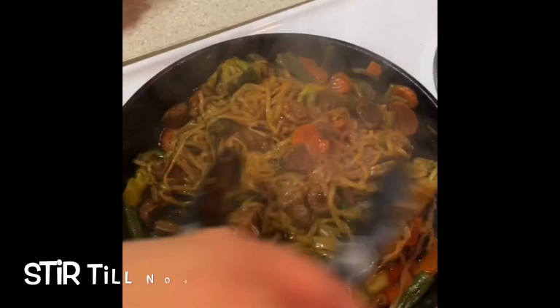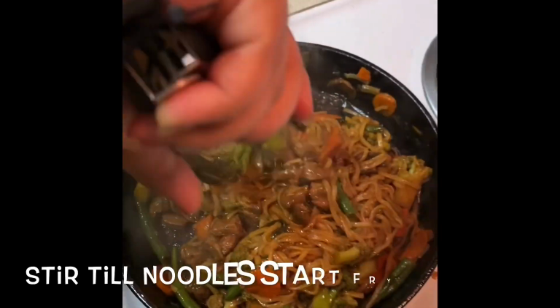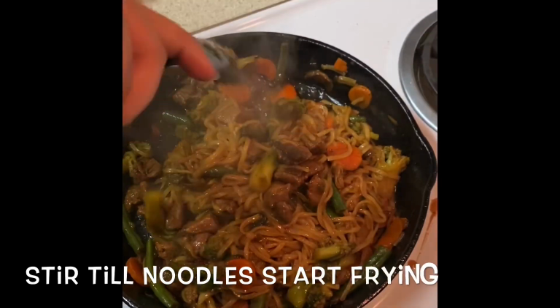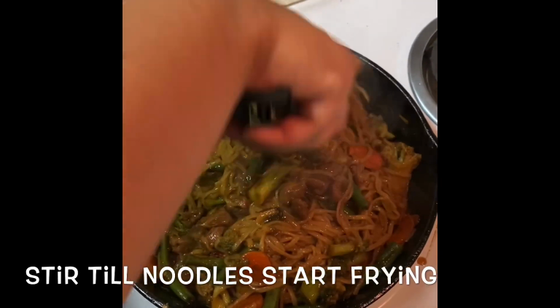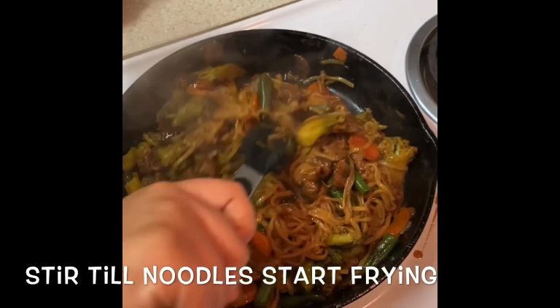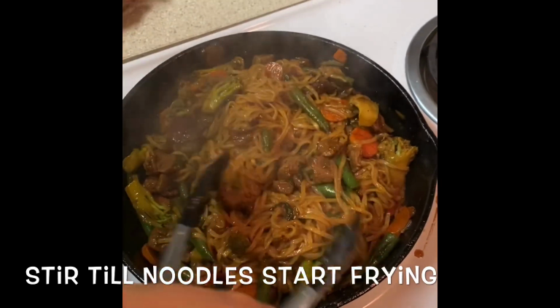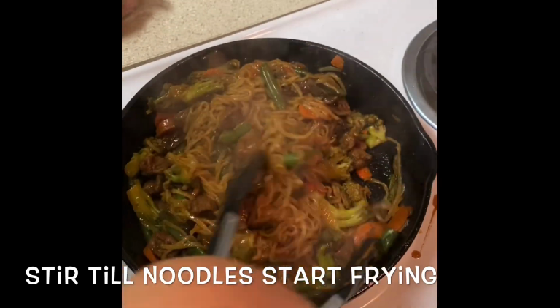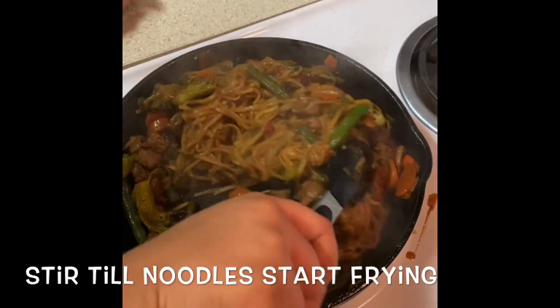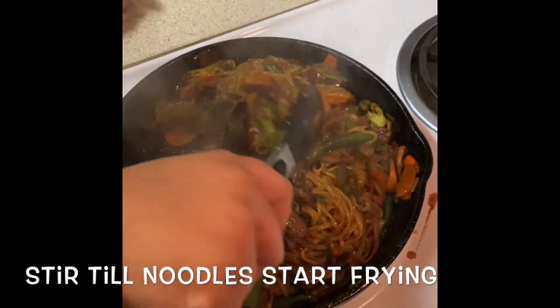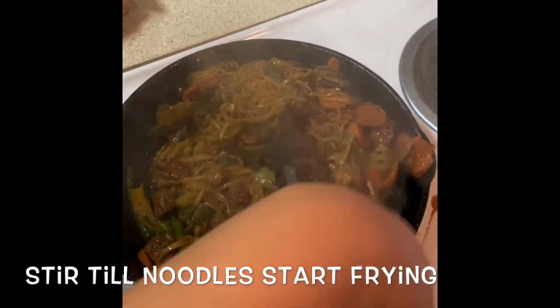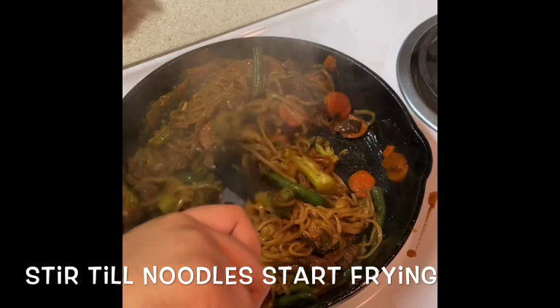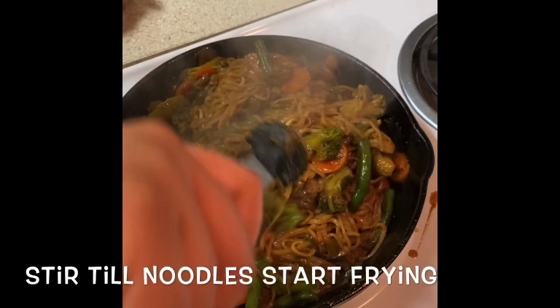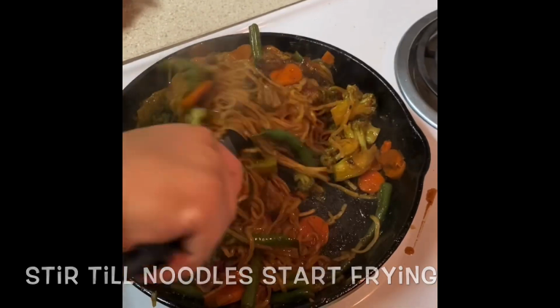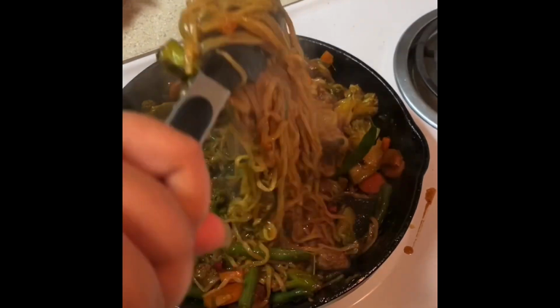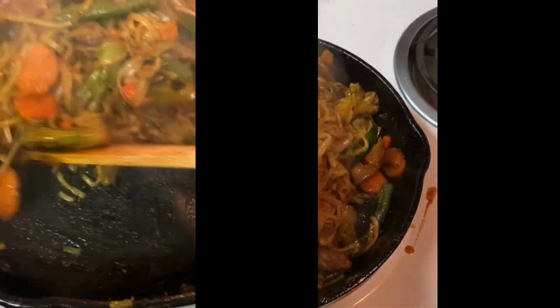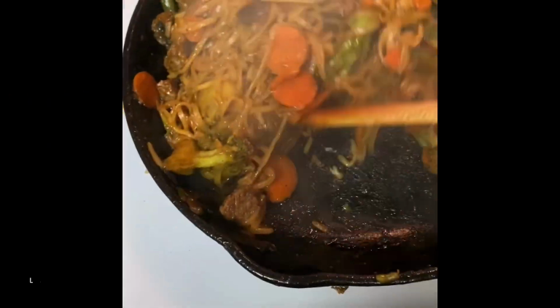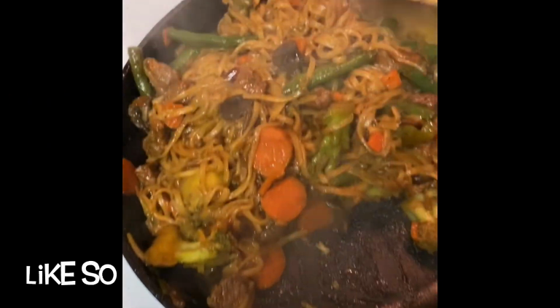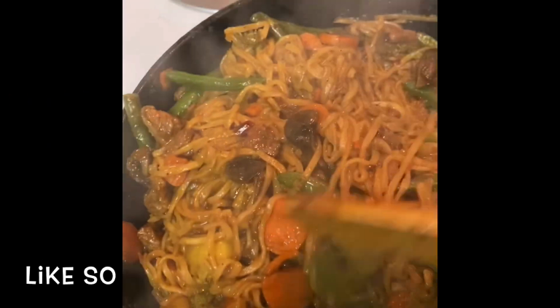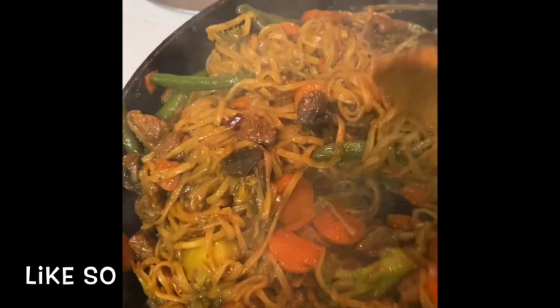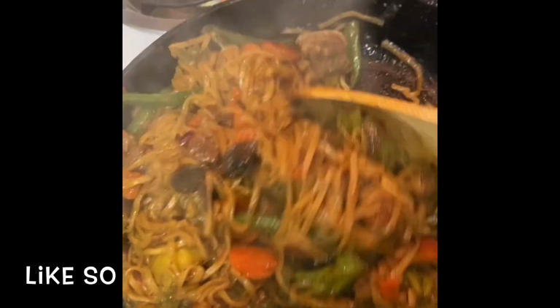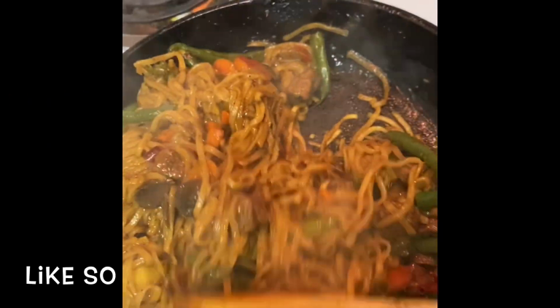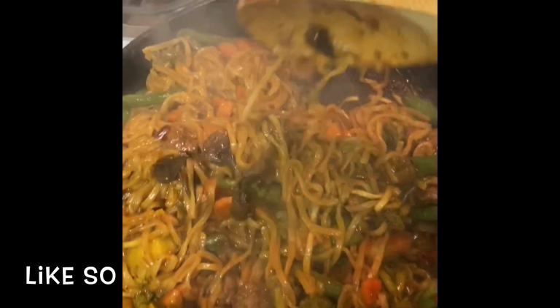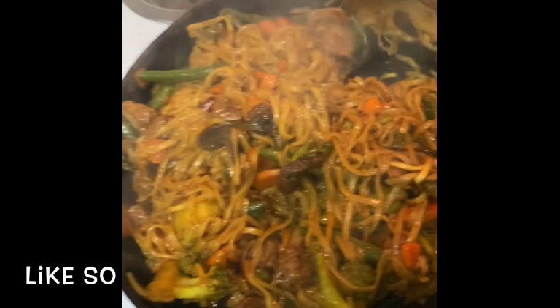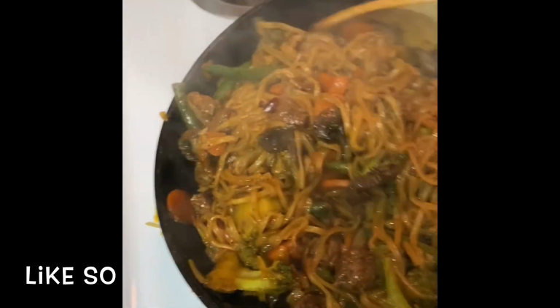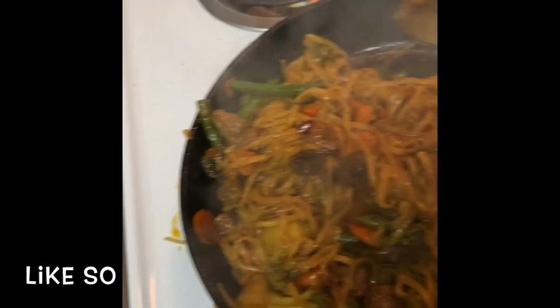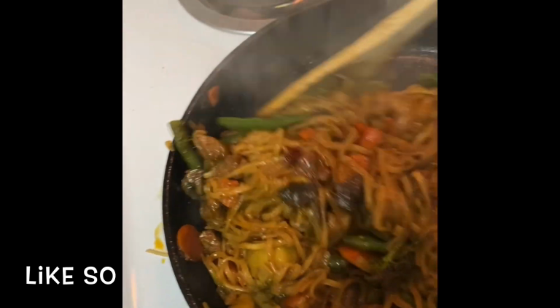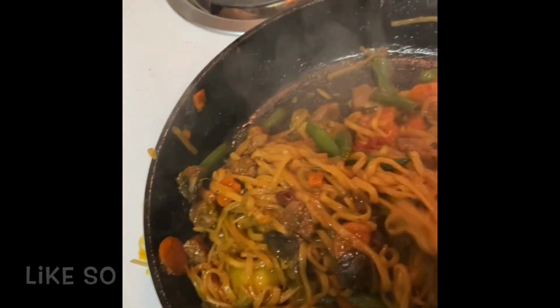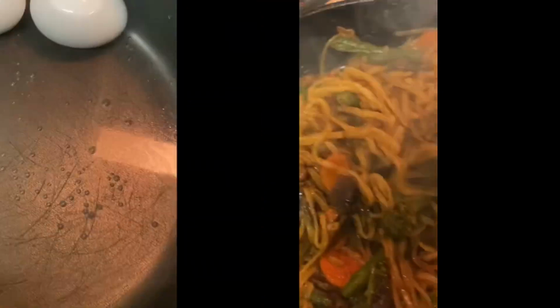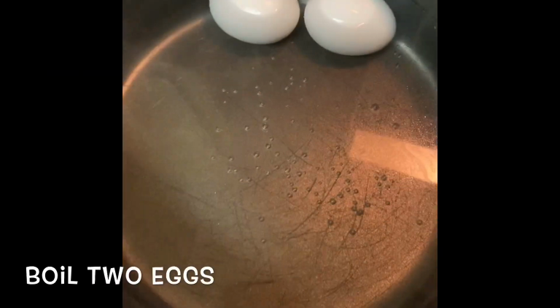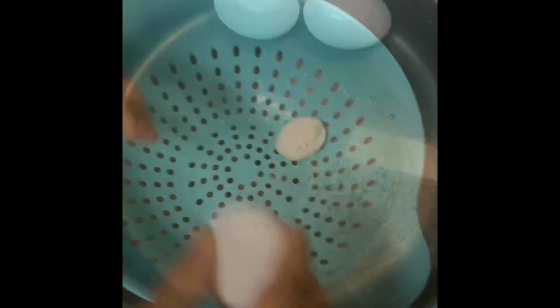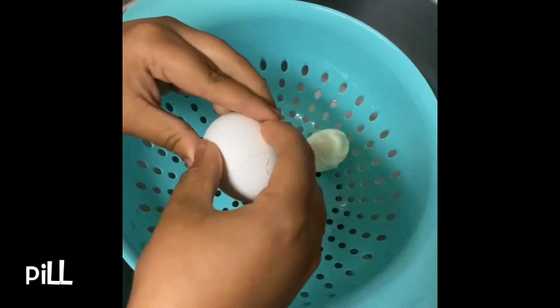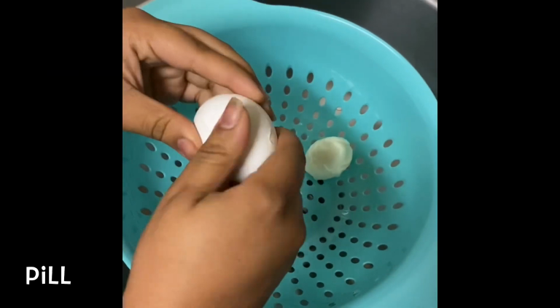Stir it until the noodles start to brown. Then you're going to boil two eggs and peel them.